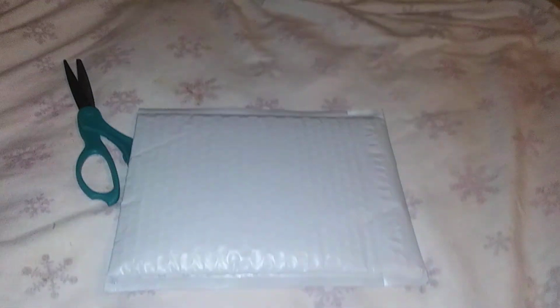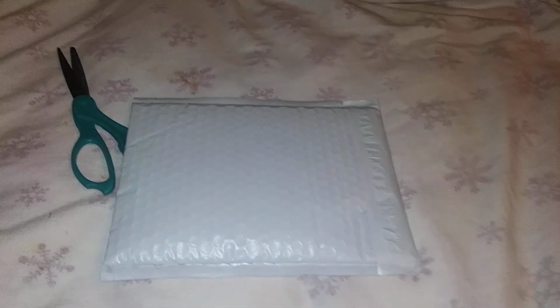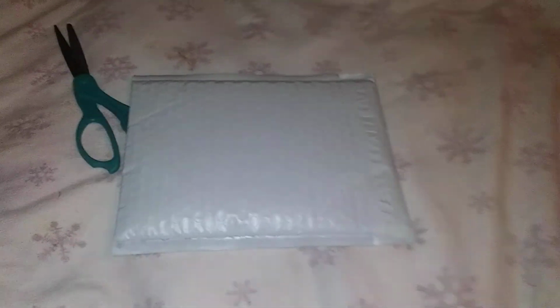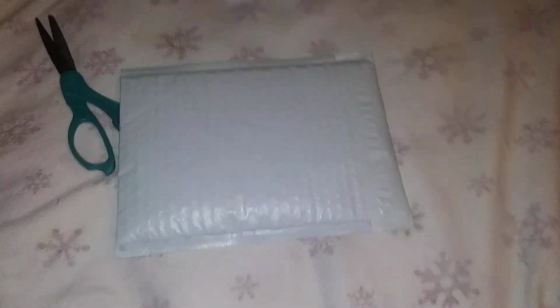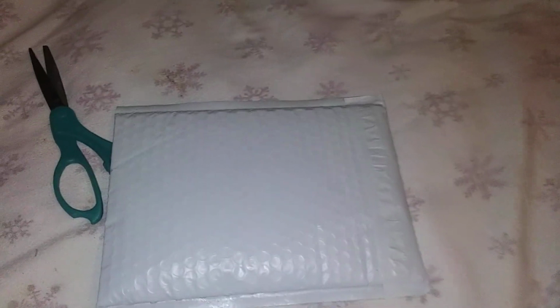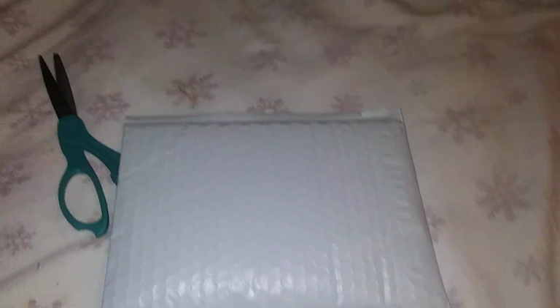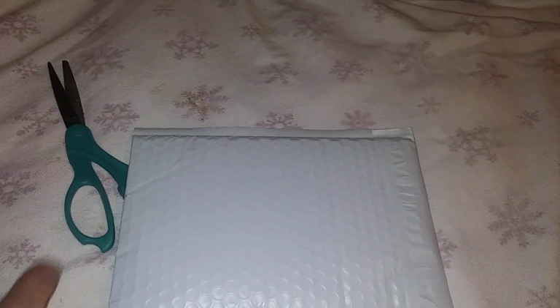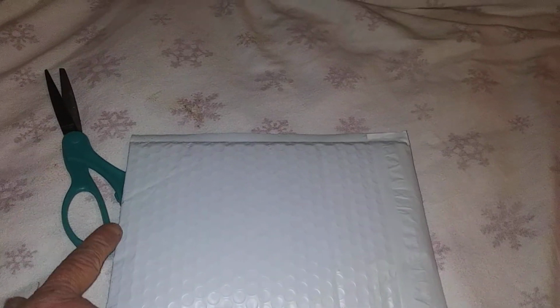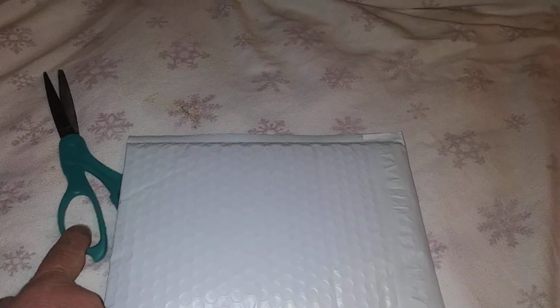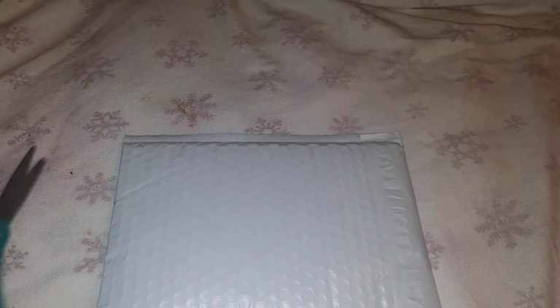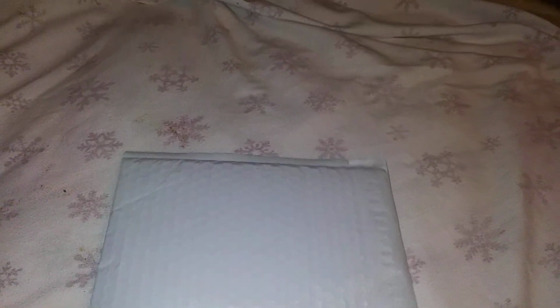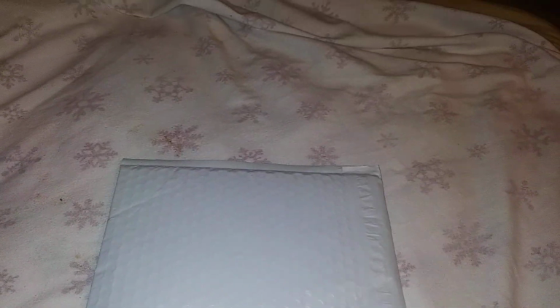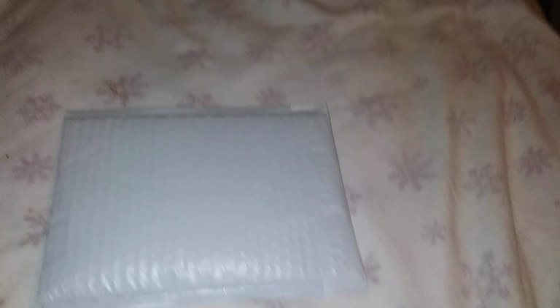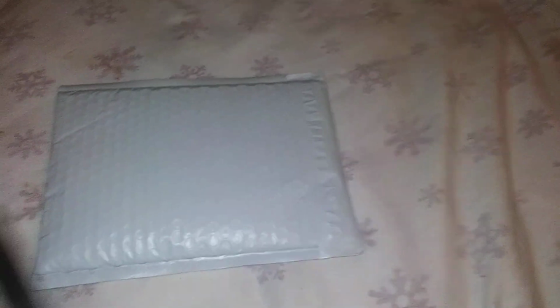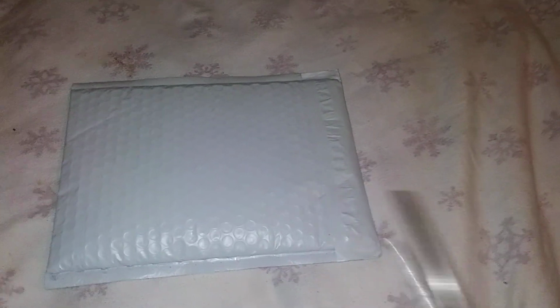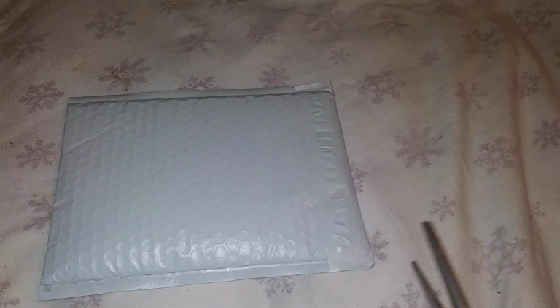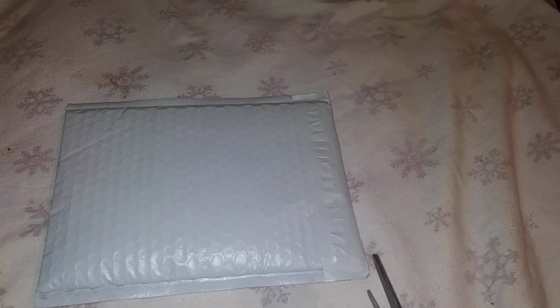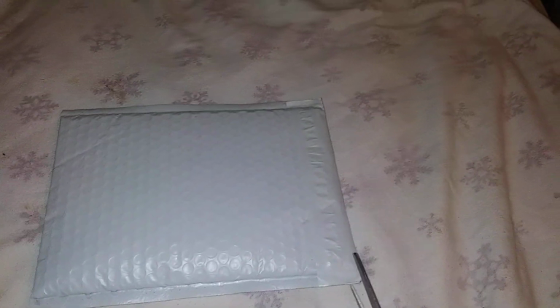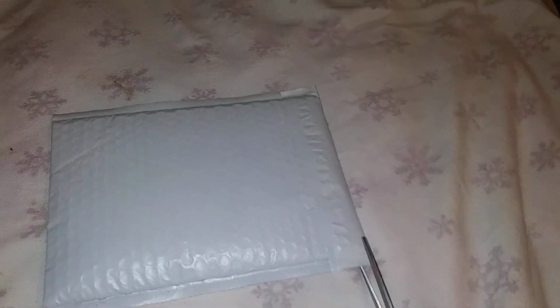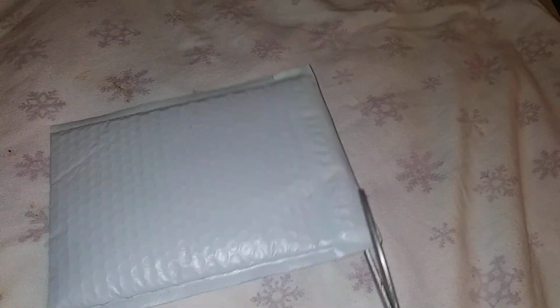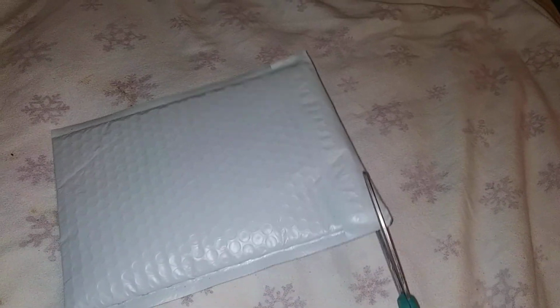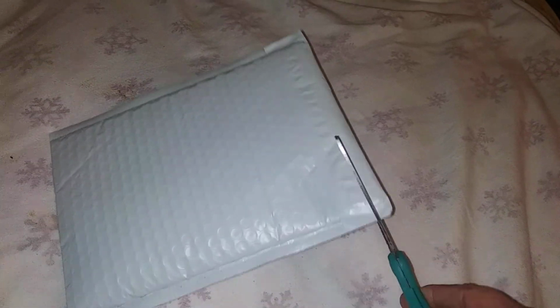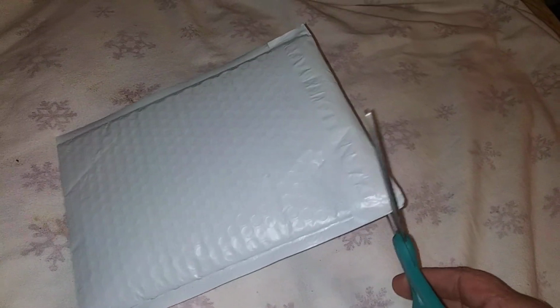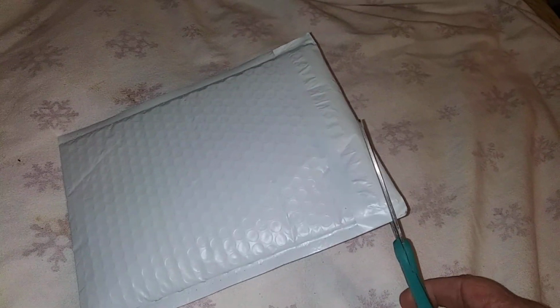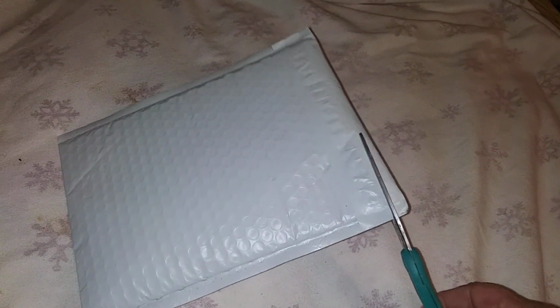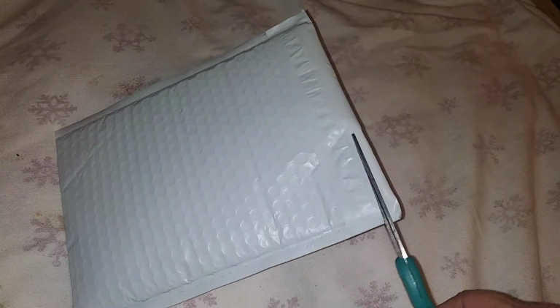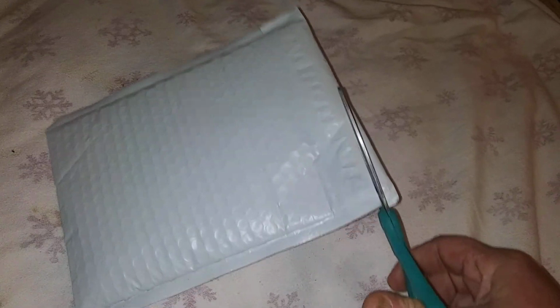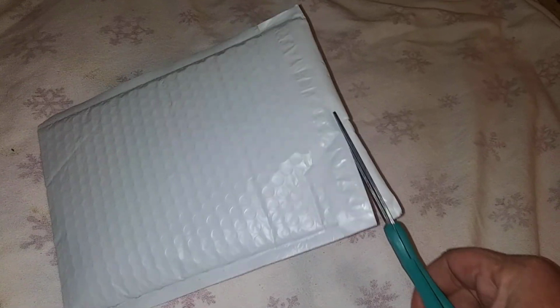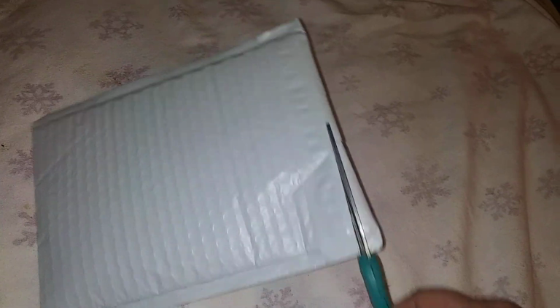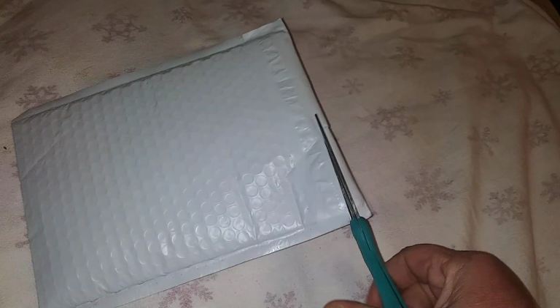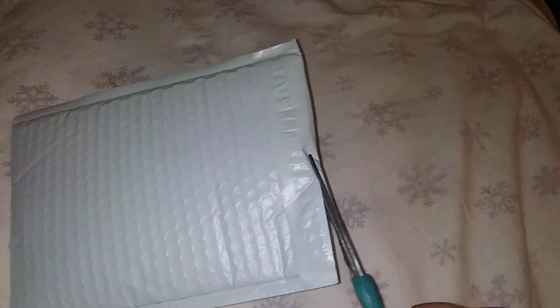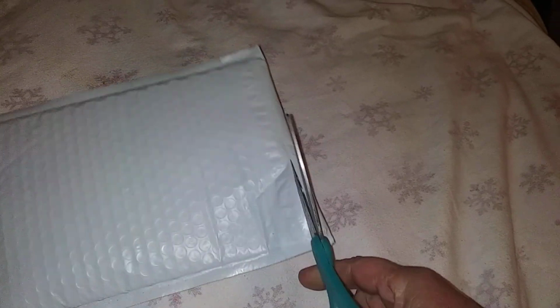Well hello everybody. I ordered my lockpicks last Friday and I got them today, and I thought I'd share the opening with you.